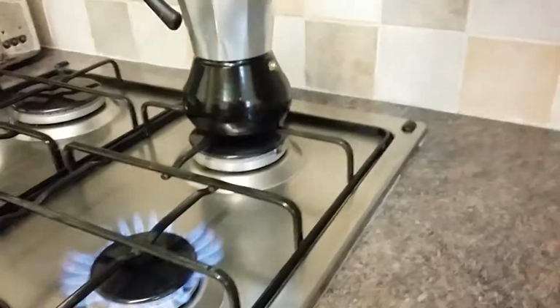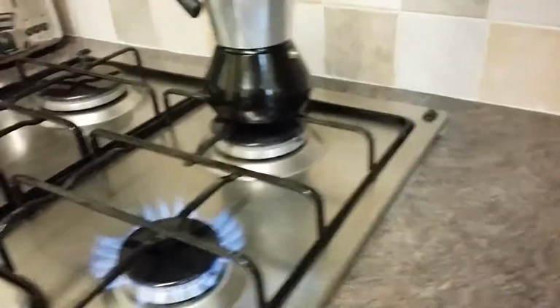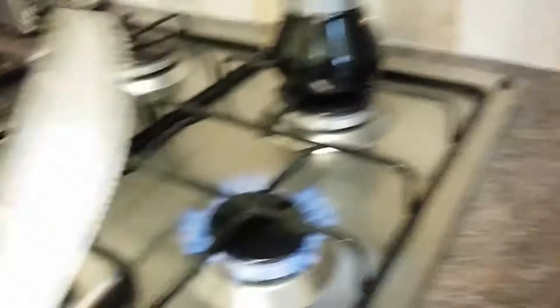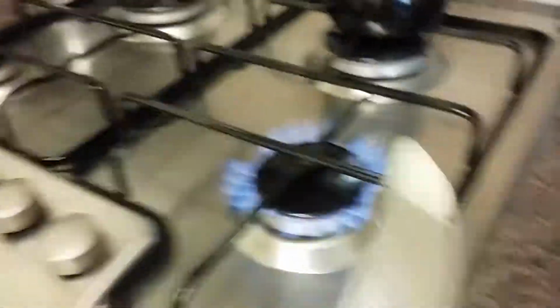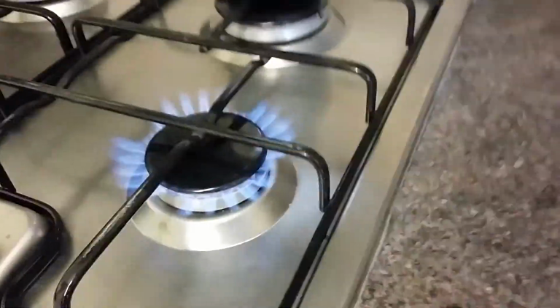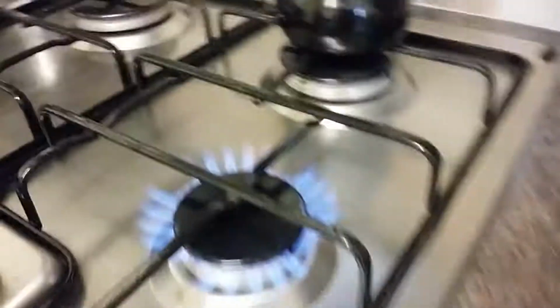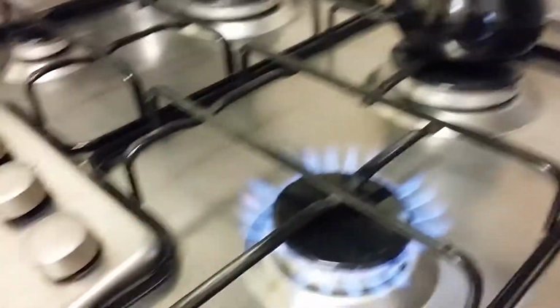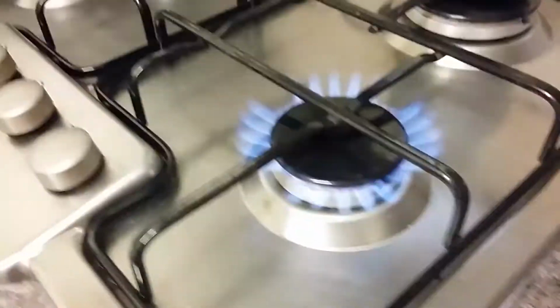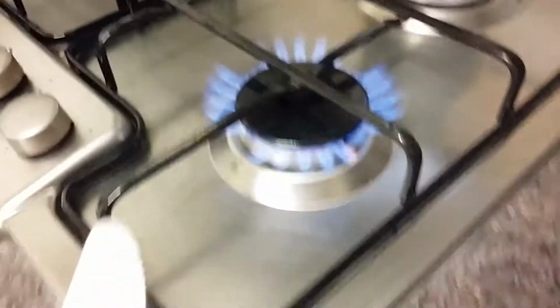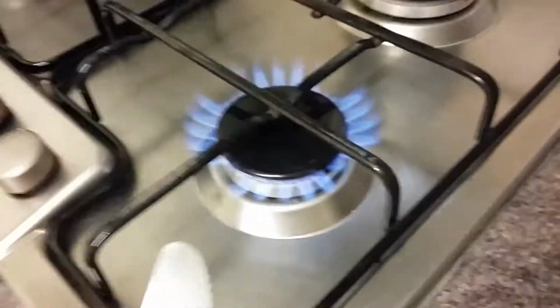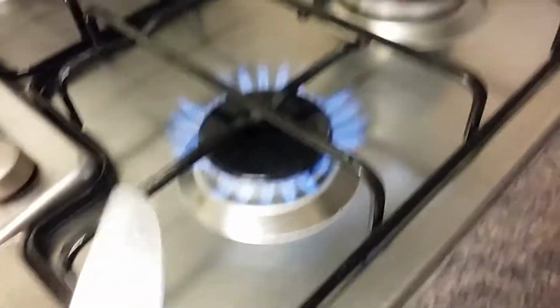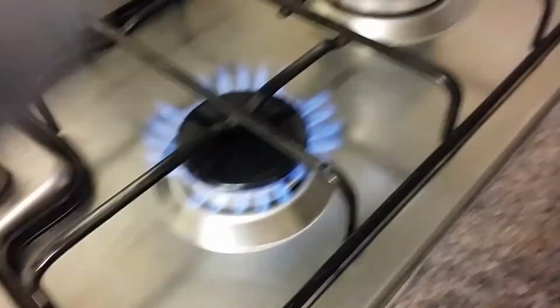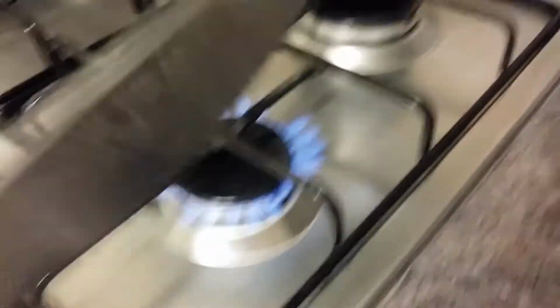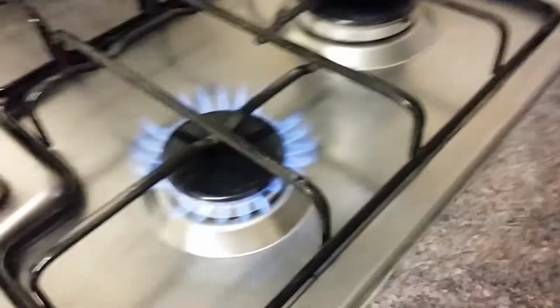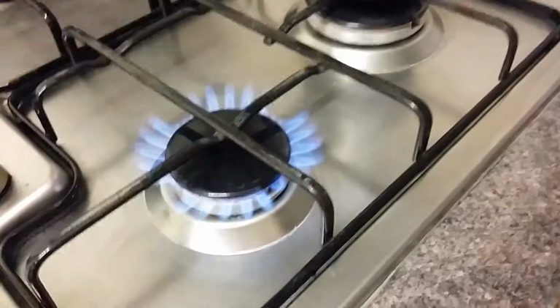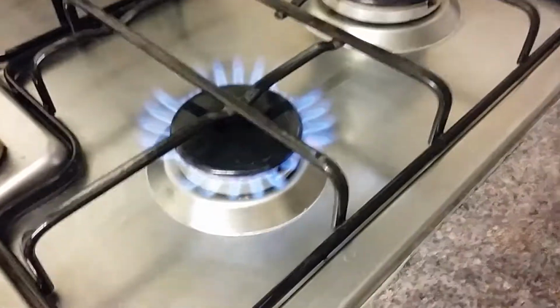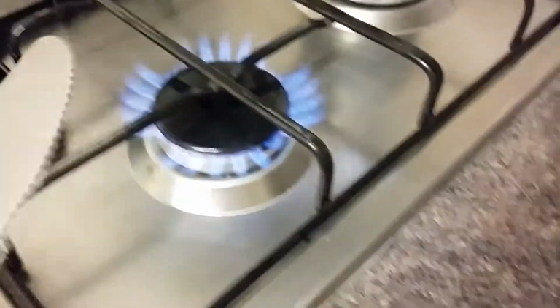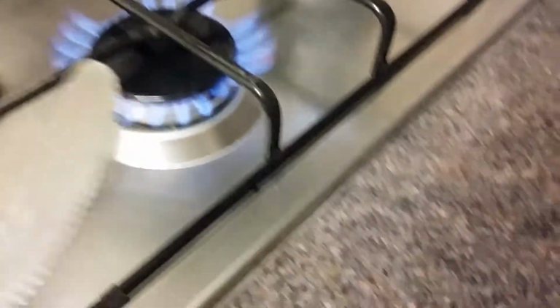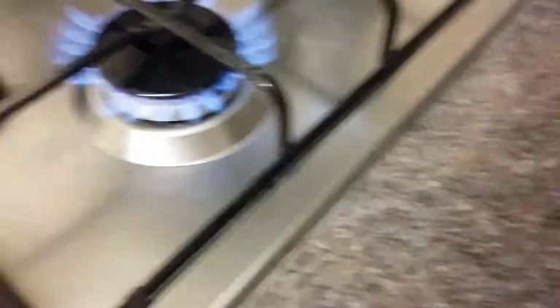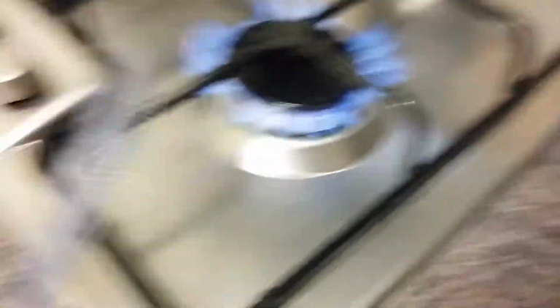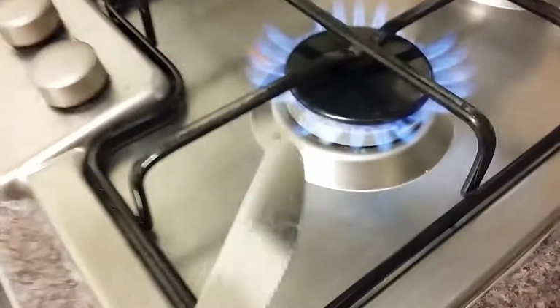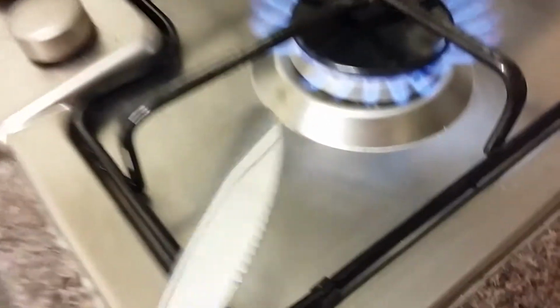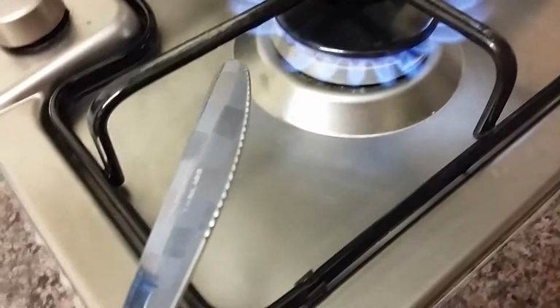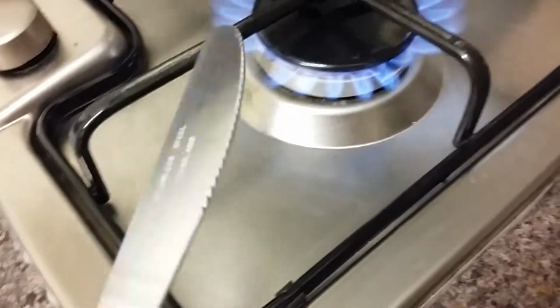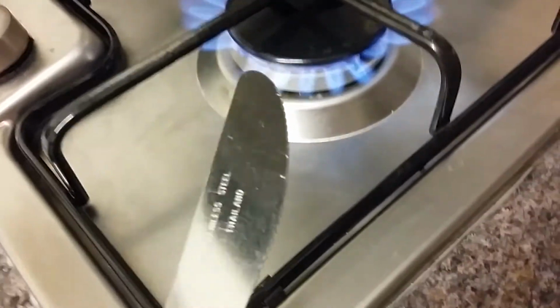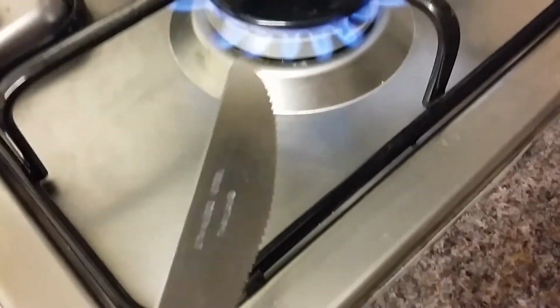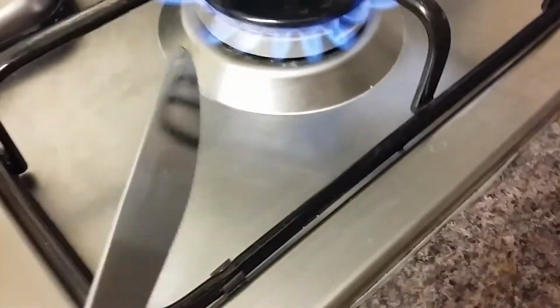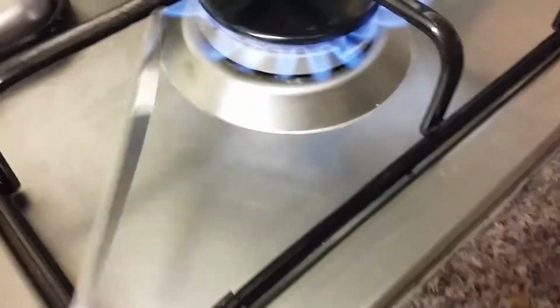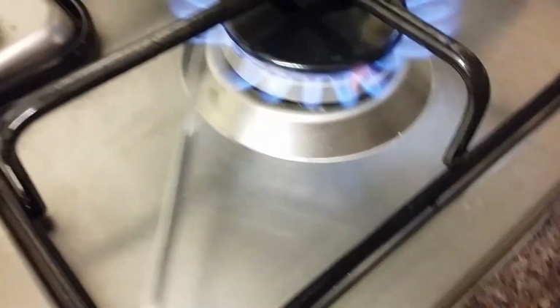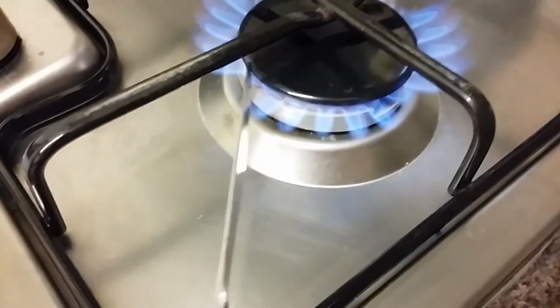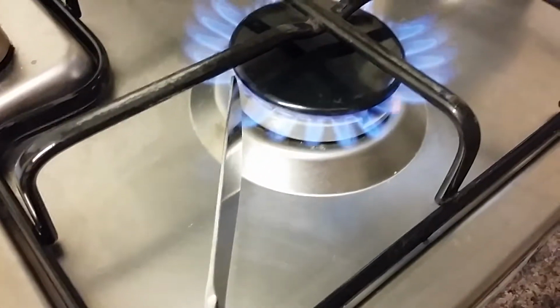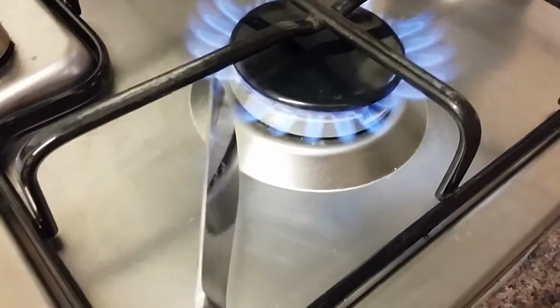Hey guys, it's me. Welcome to Placer. I have to make this video really quick because my battery is about to run out, but I'm gonna do a 1000 degree knife challenge really quick. Let's do it.